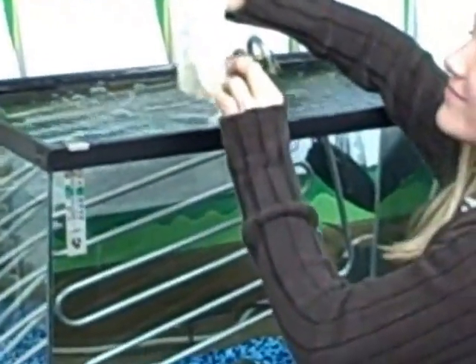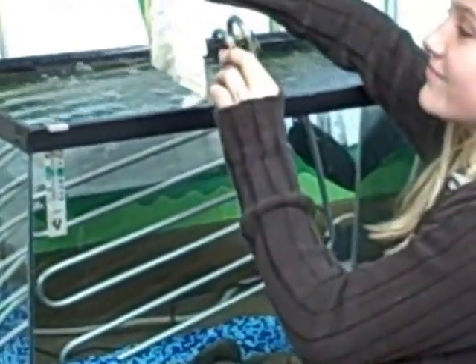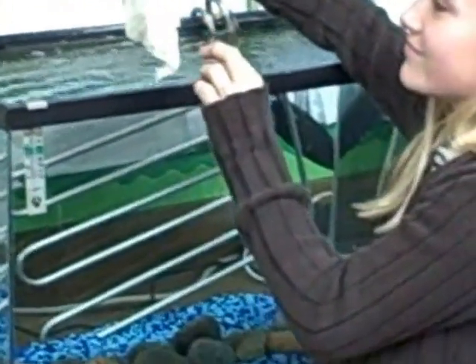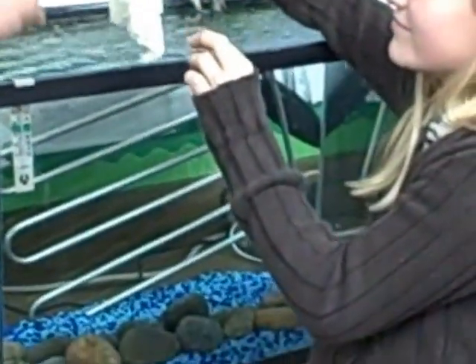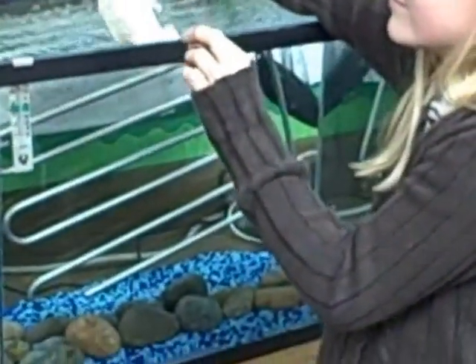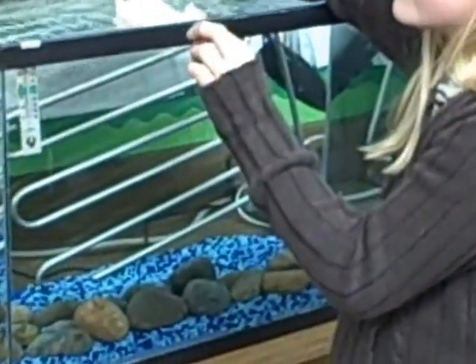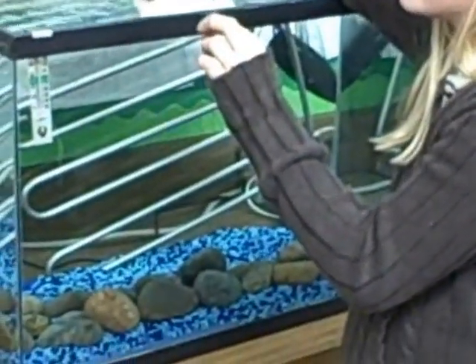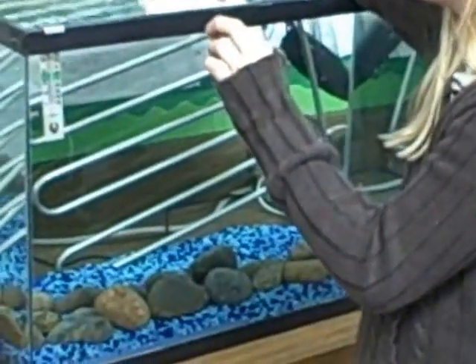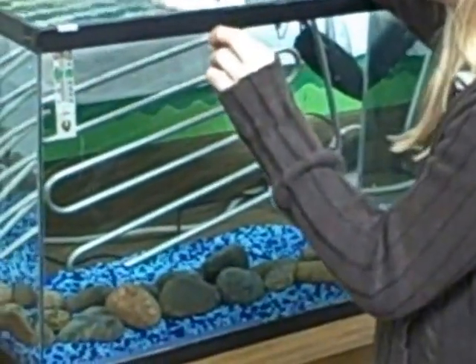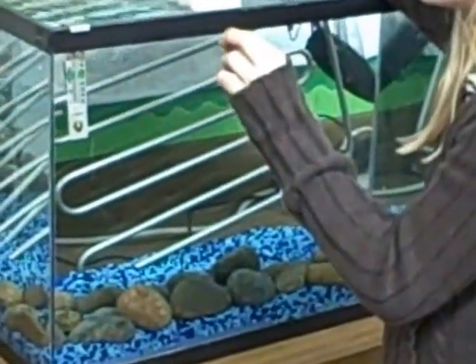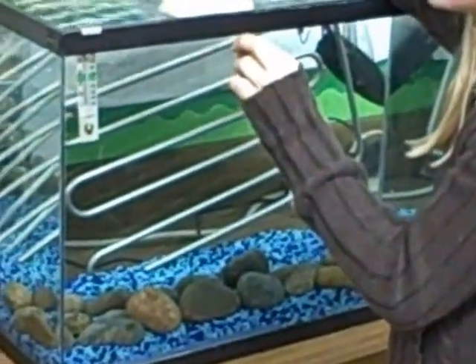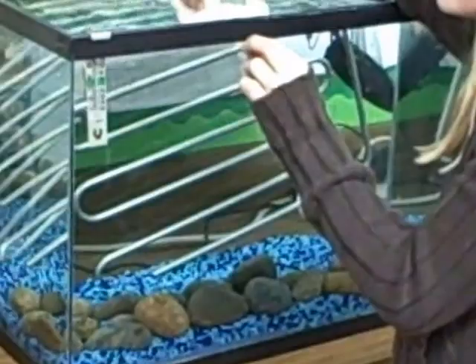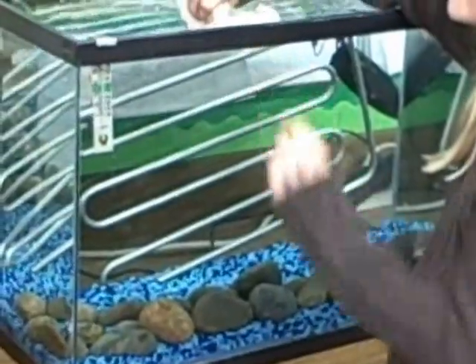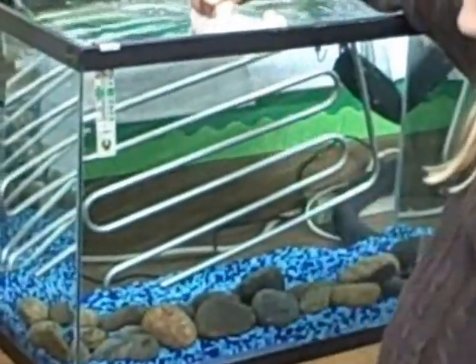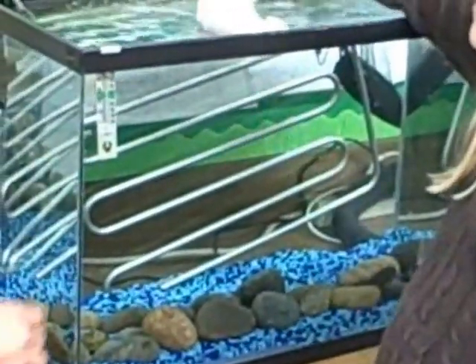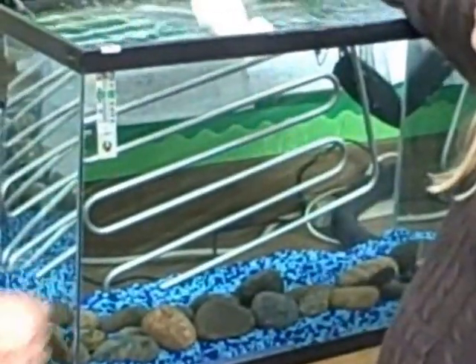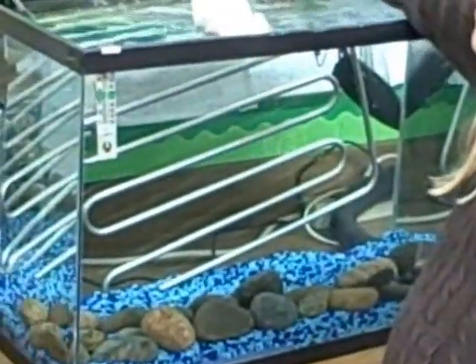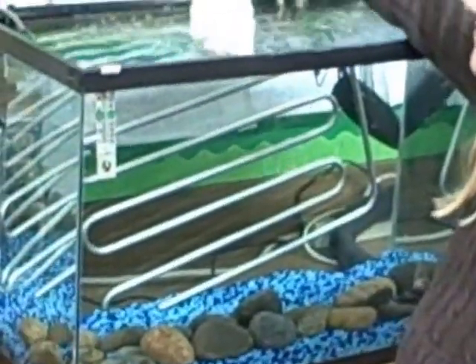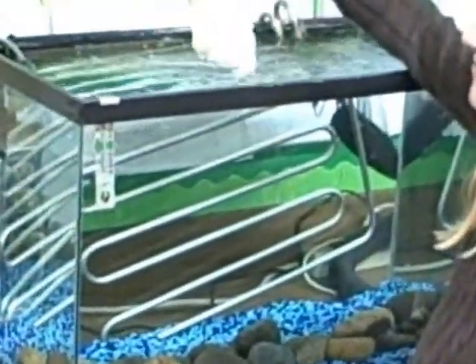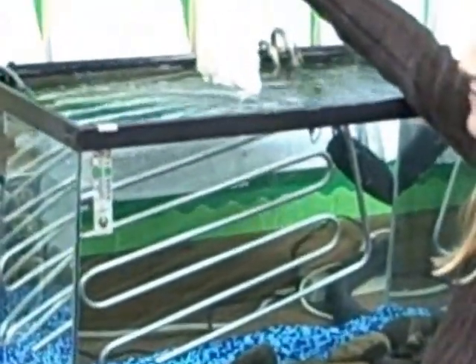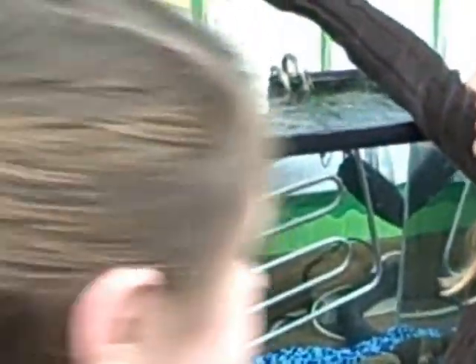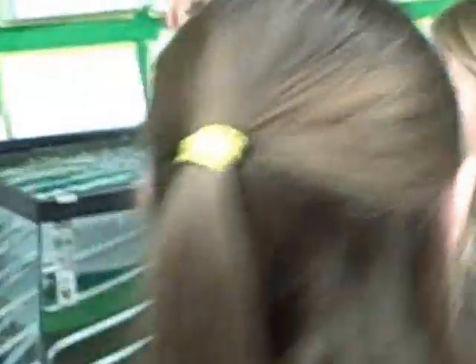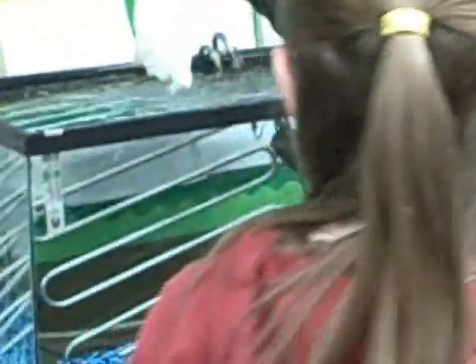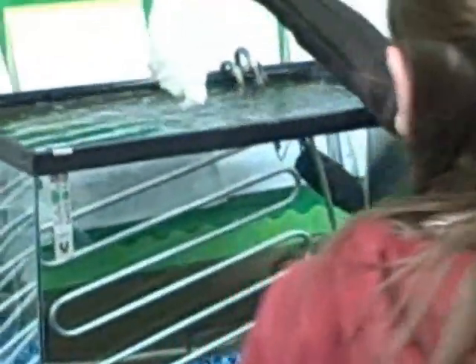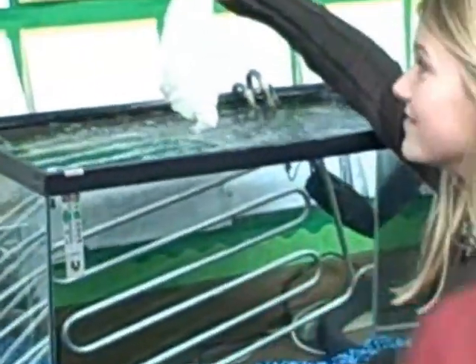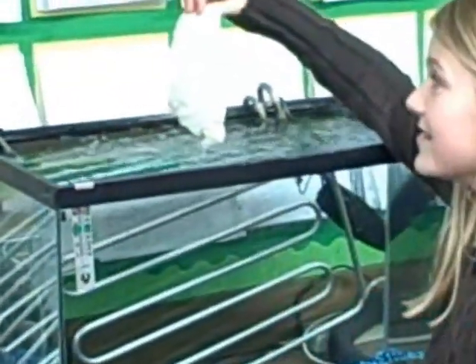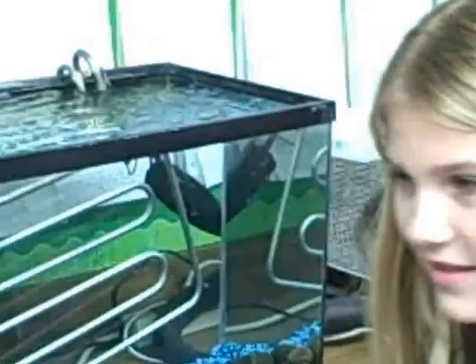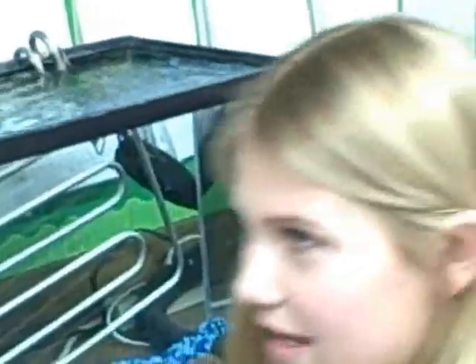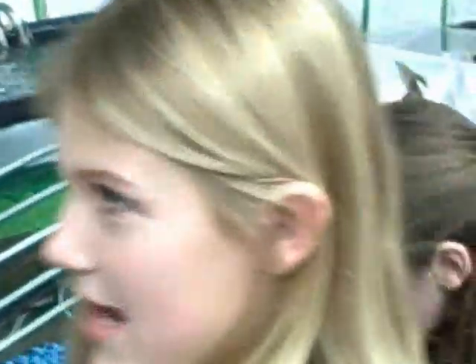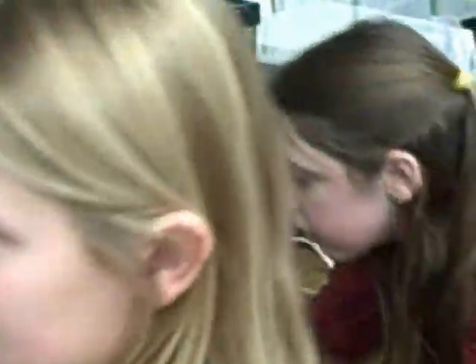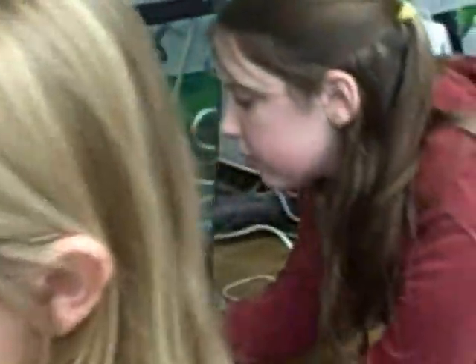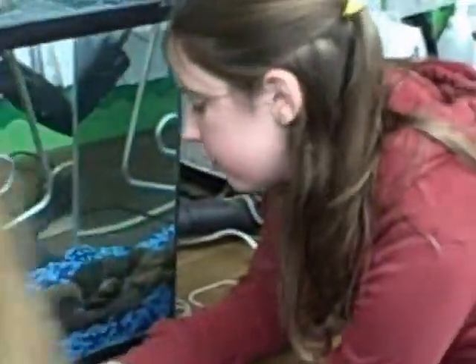Put it in the water, dip it in the water. Then it may come off. I think it's dead. Okay, Sarah, thank you.